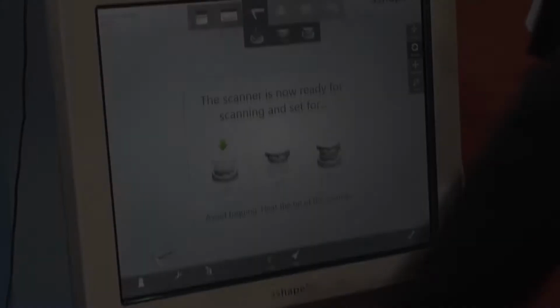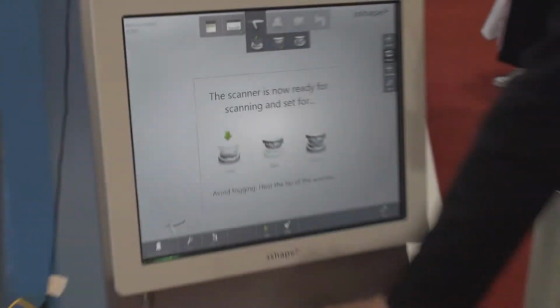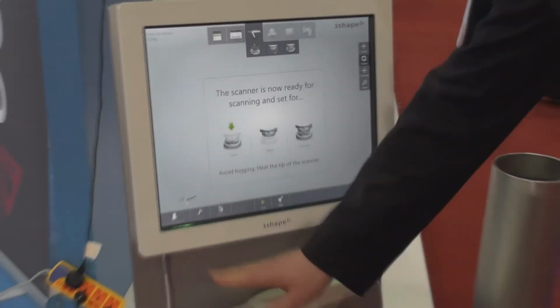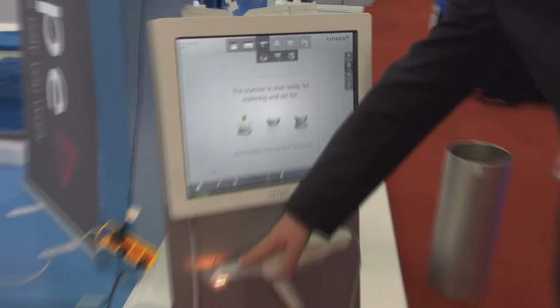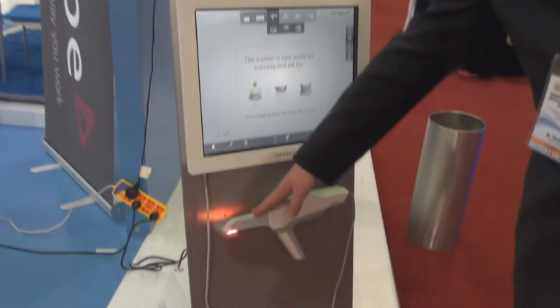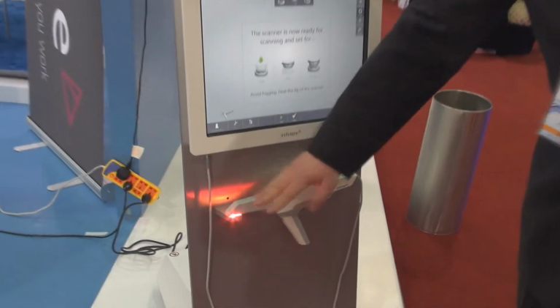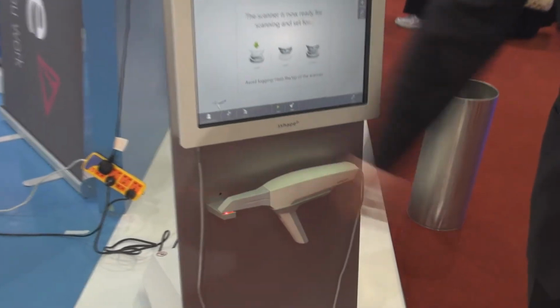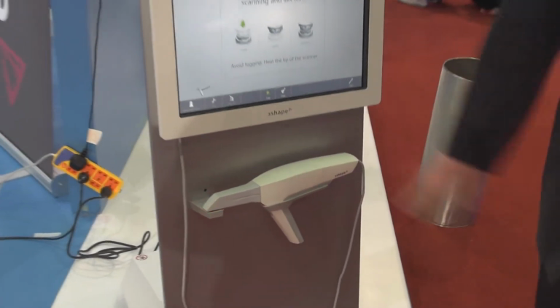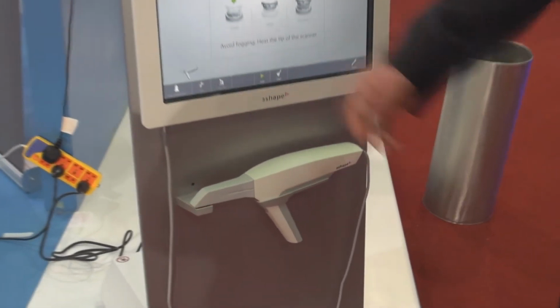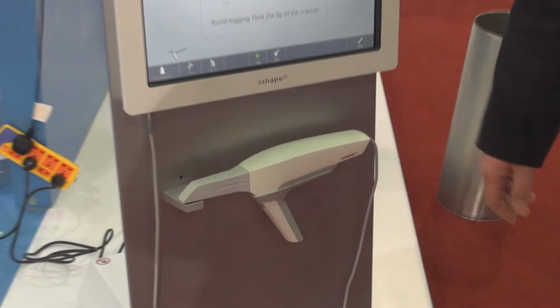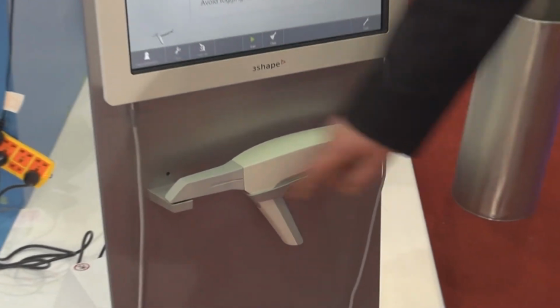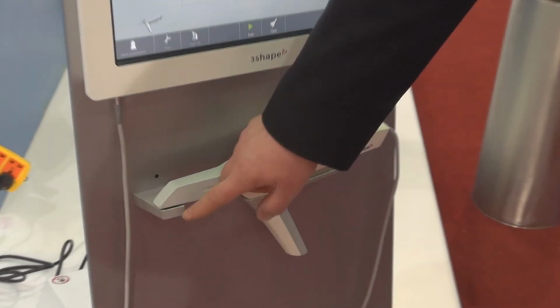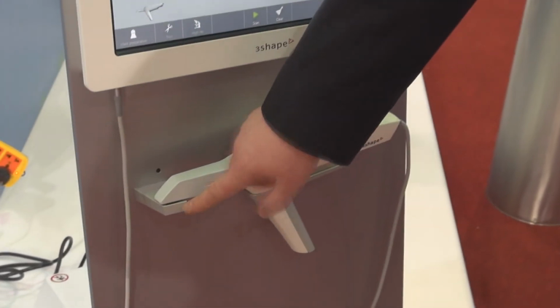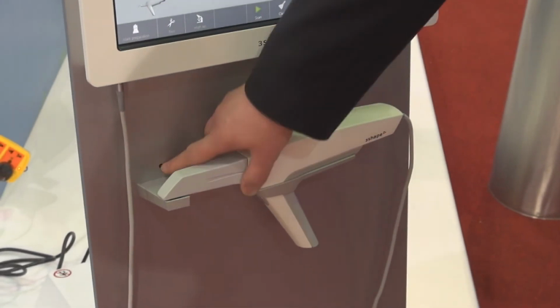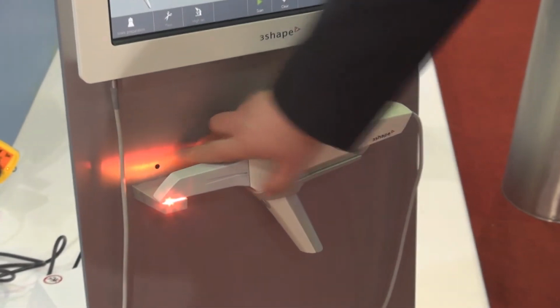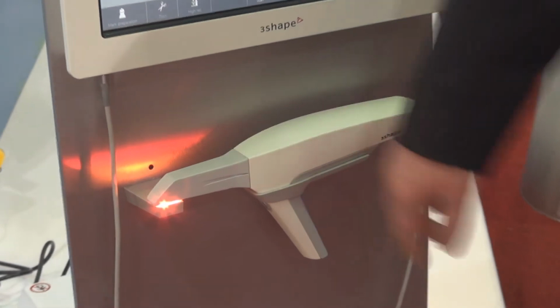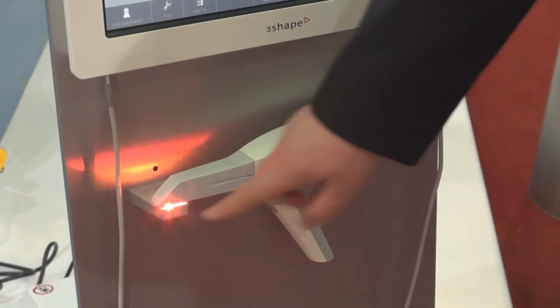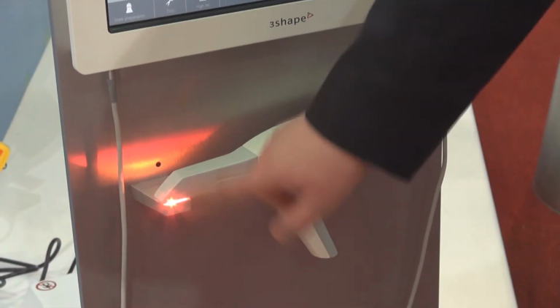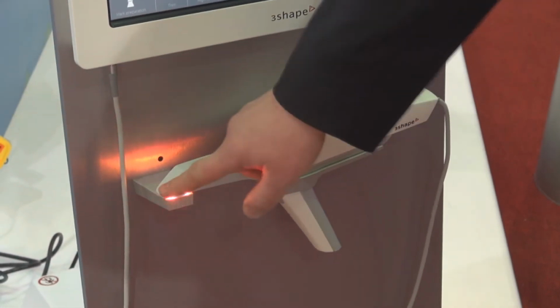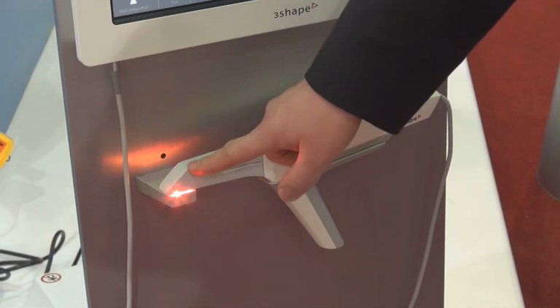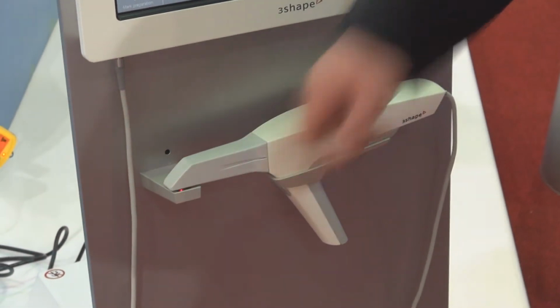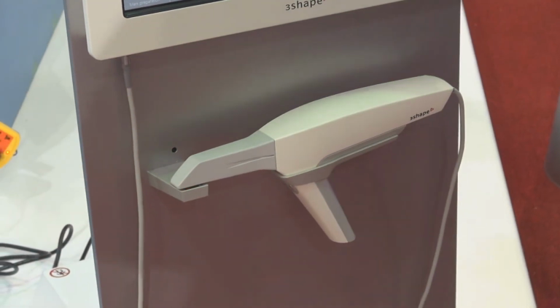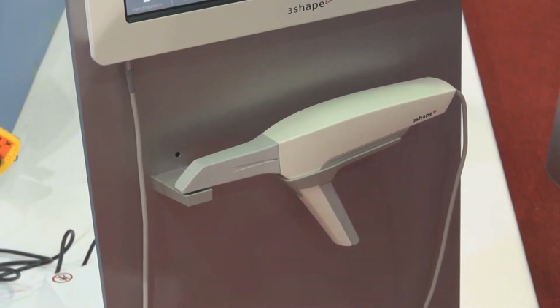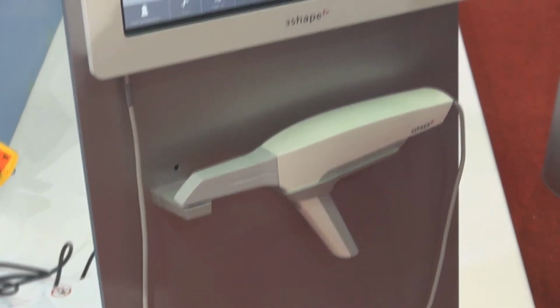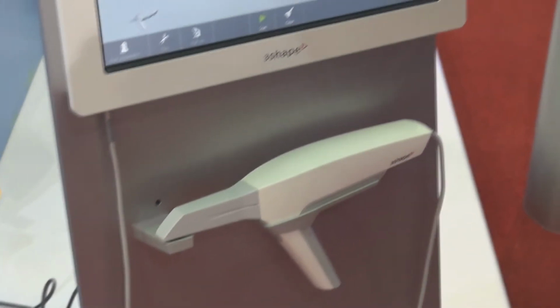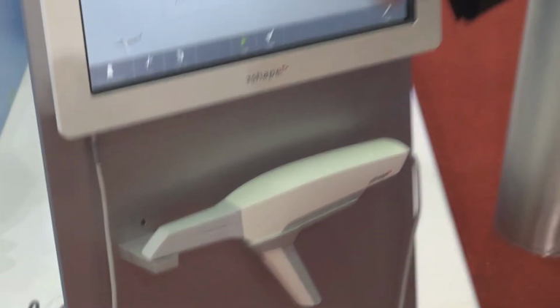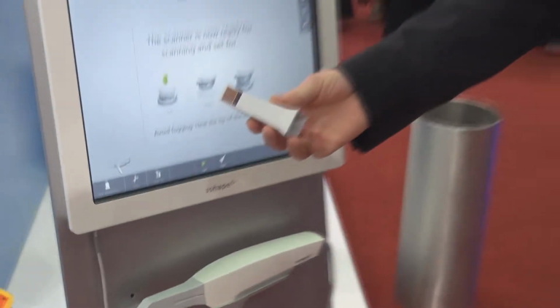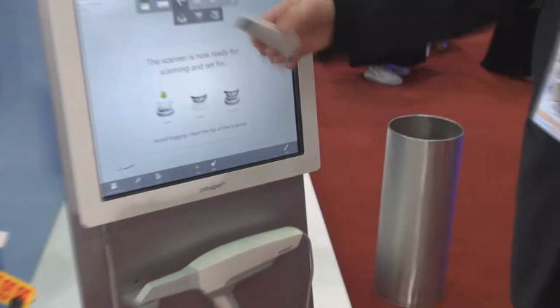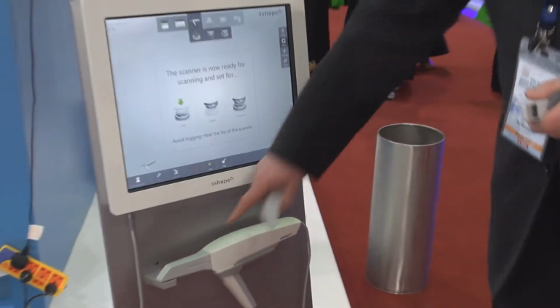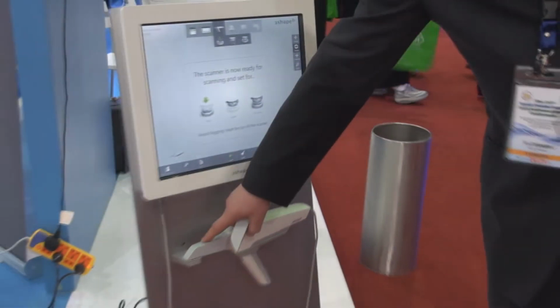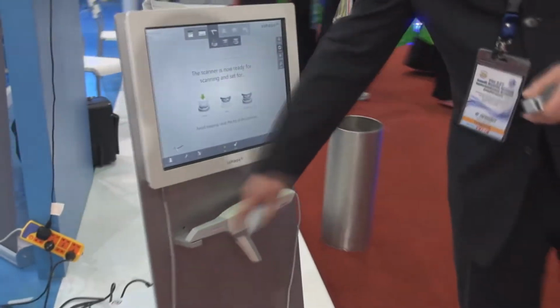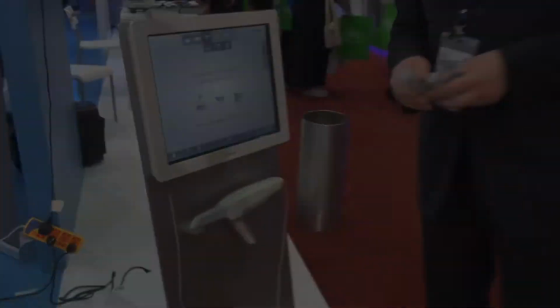We have a scanner with autoclavable tips that could be used roughly around 20 times. As you can see there's a light and a sensor. The light heats up the mirror — inside the scanning tips we have a mirror, and there's also a lens on top of the scanner.